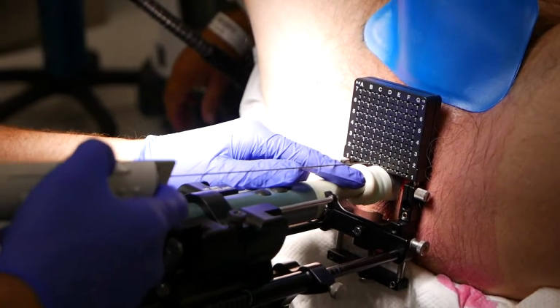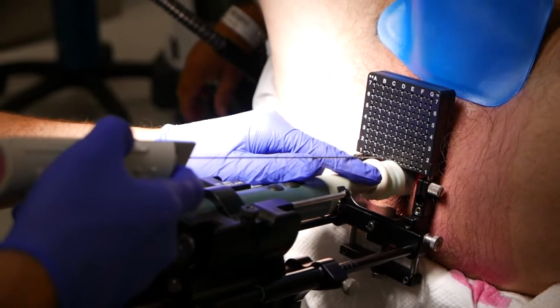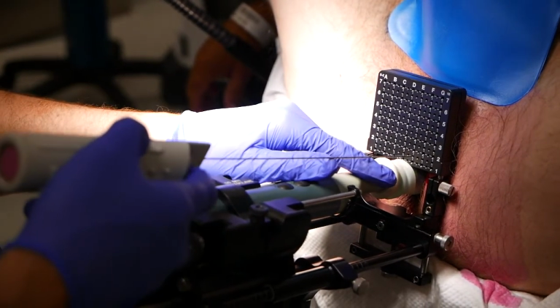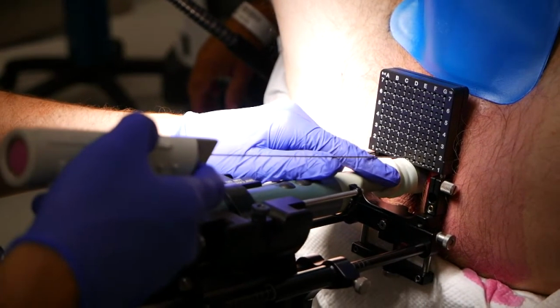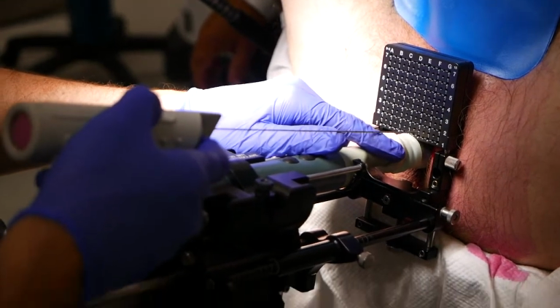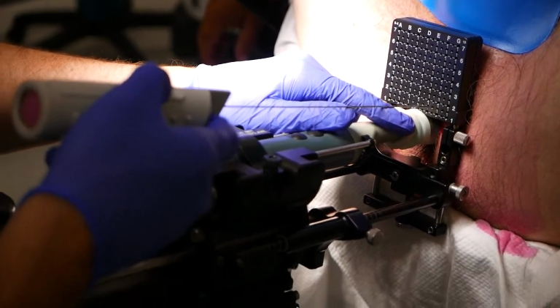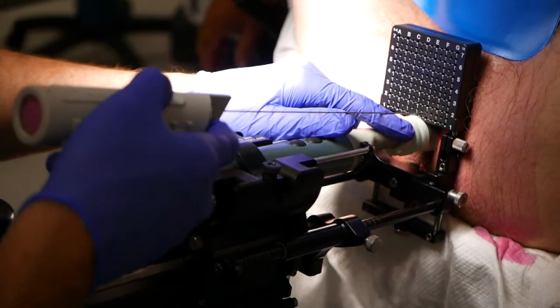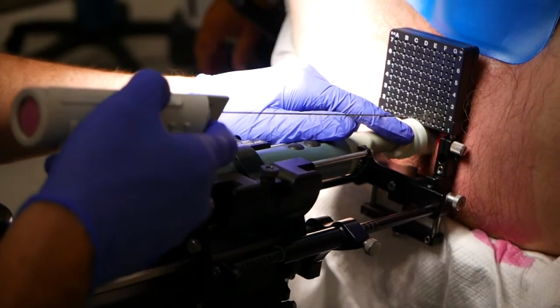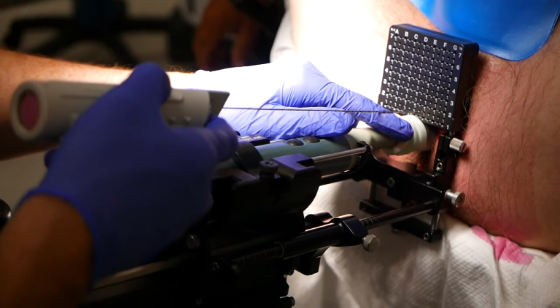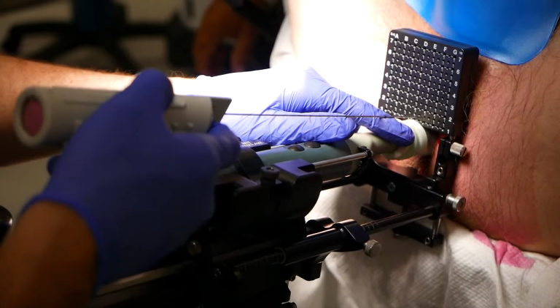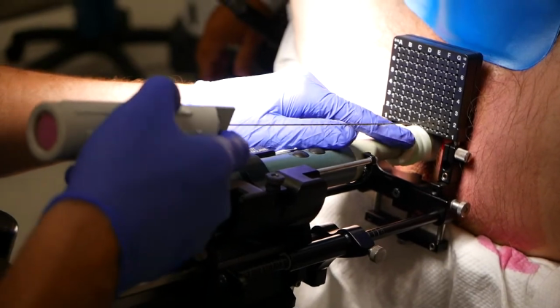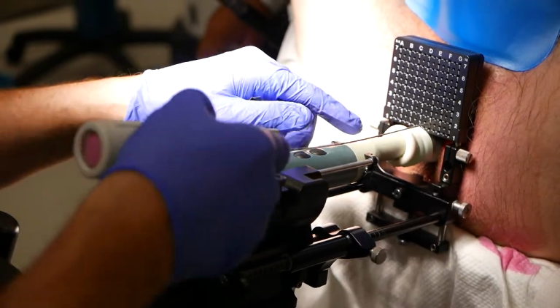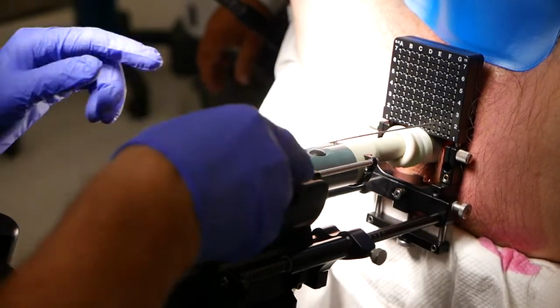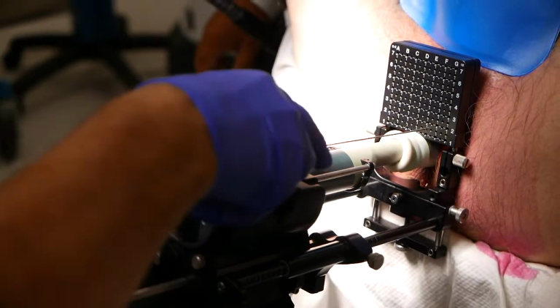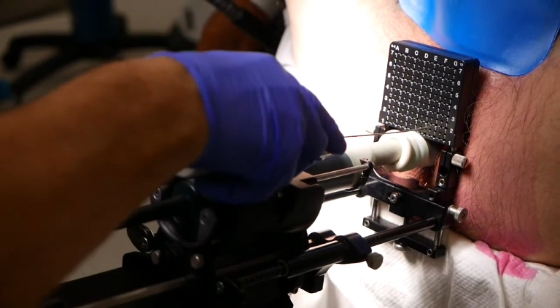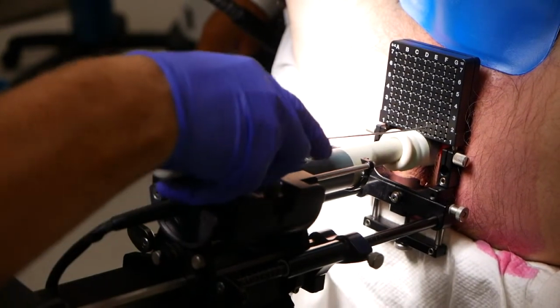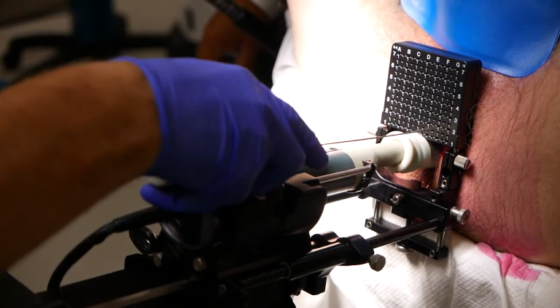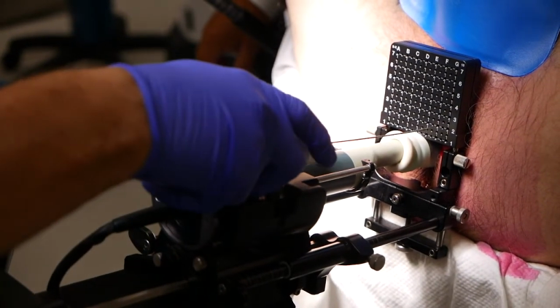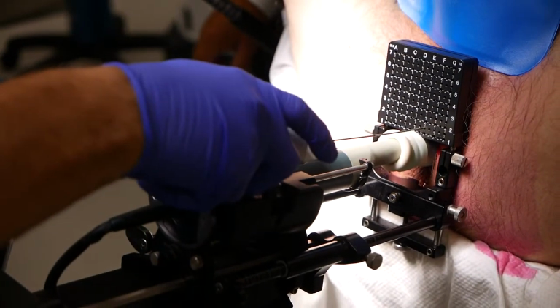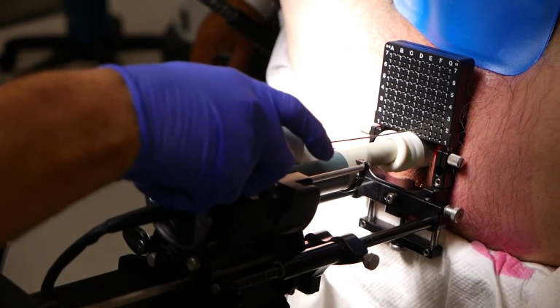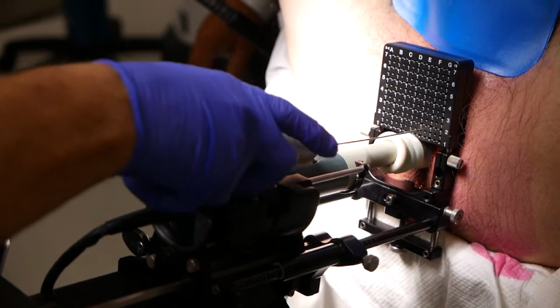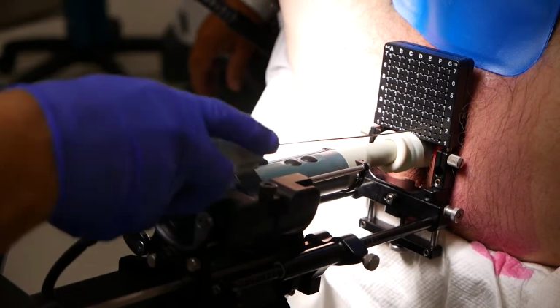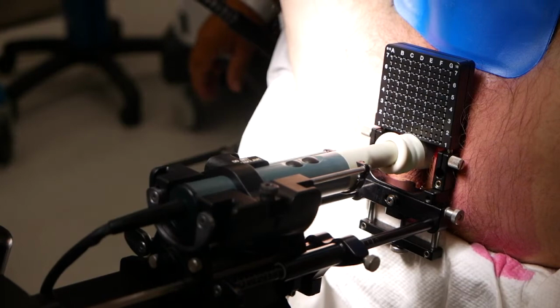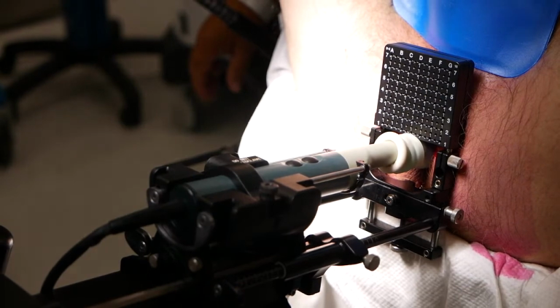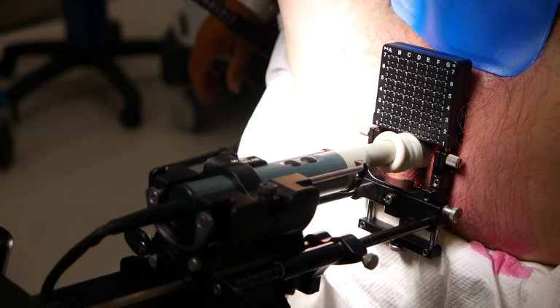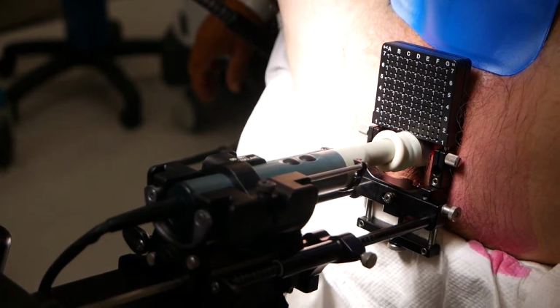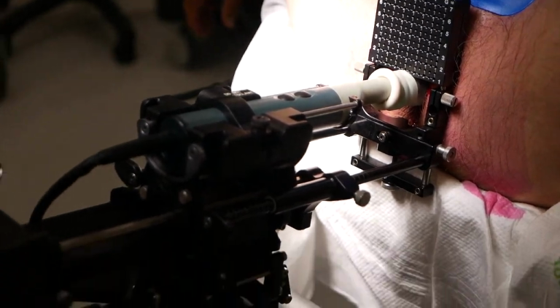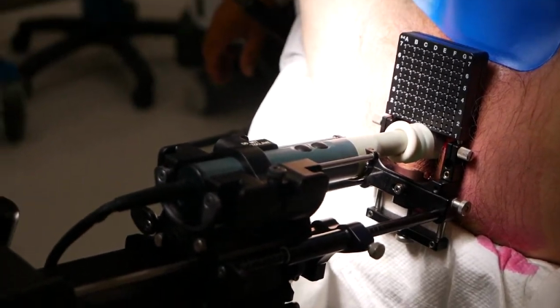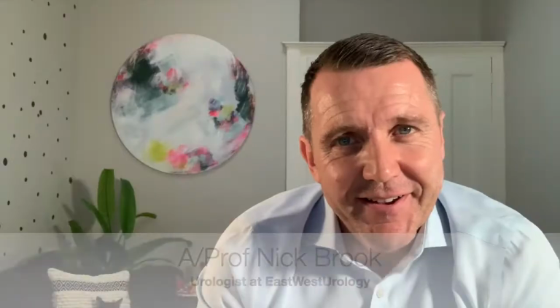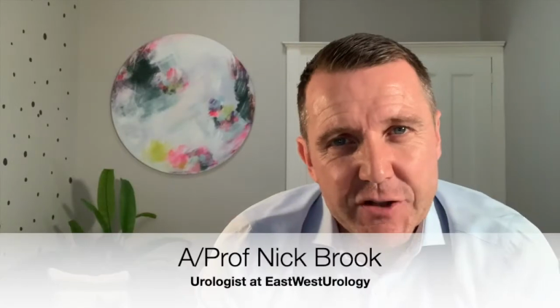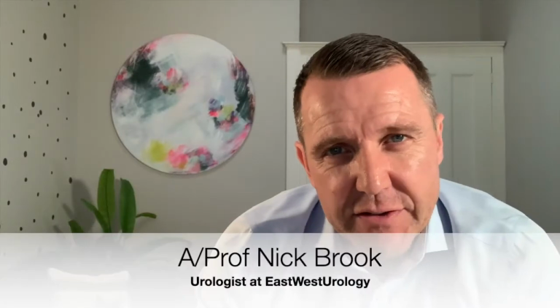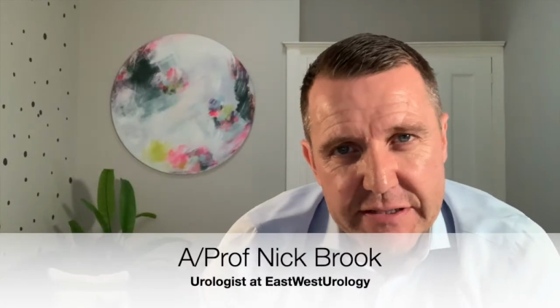So the final biopsies are taken and the procedure is completed. So that's the procedure.